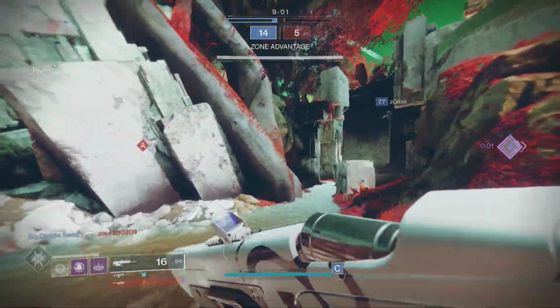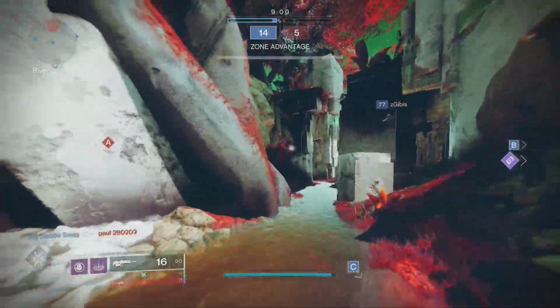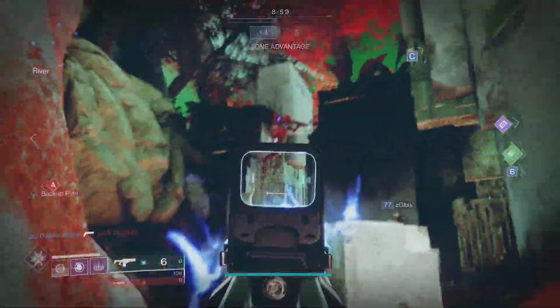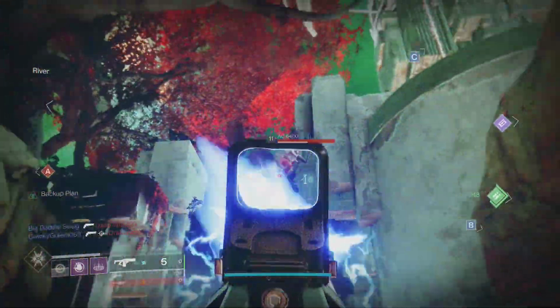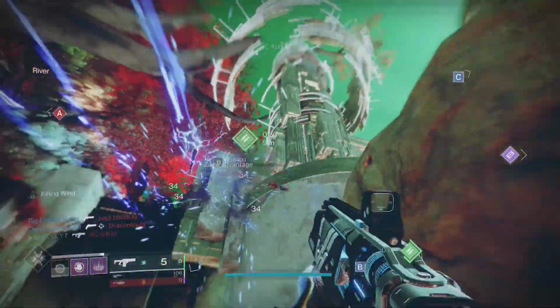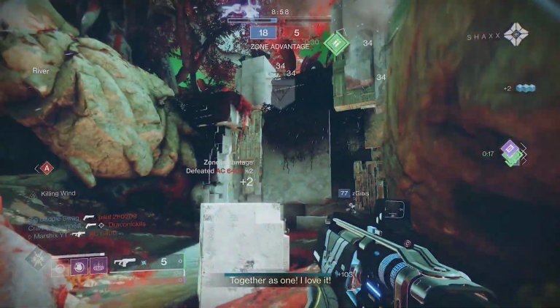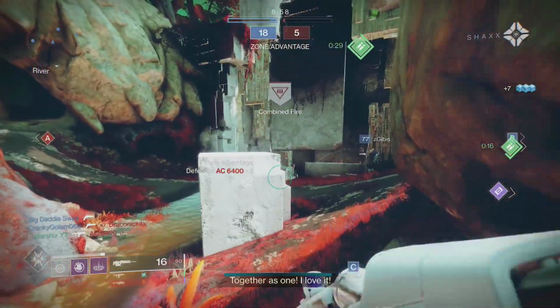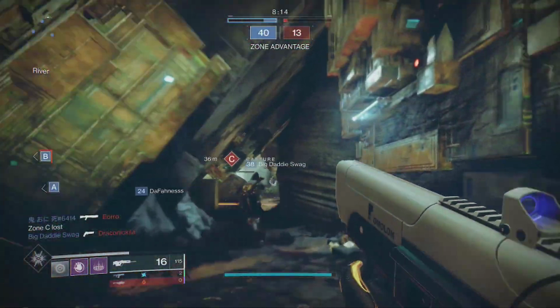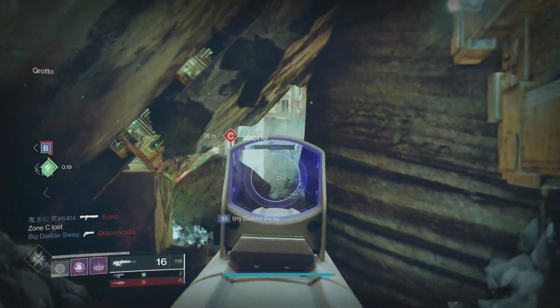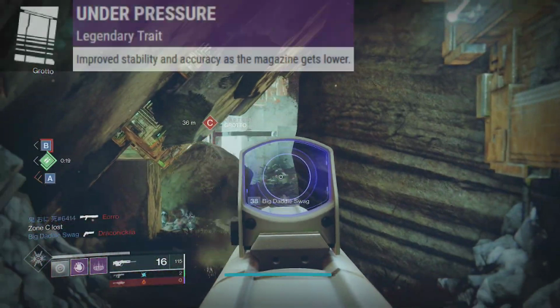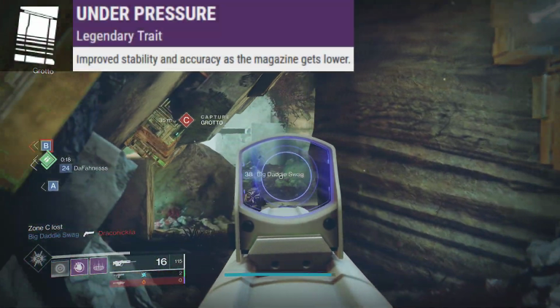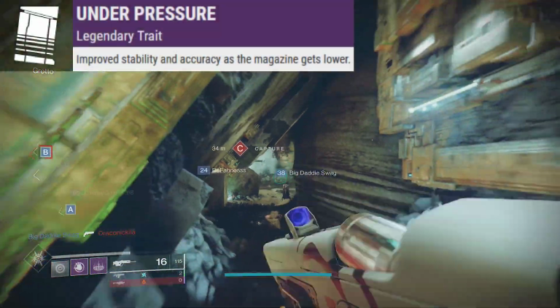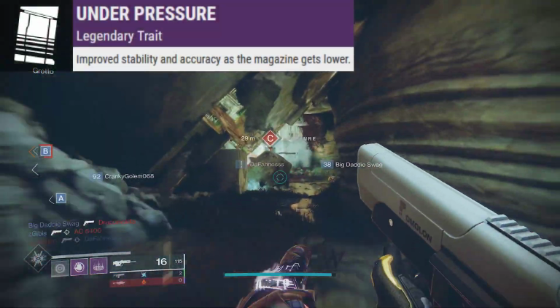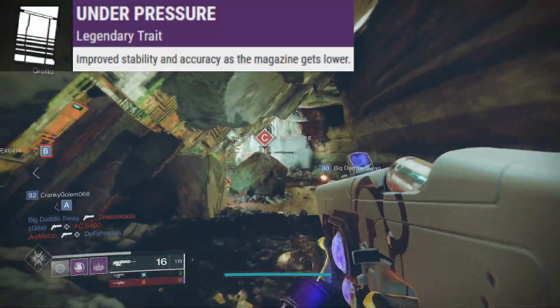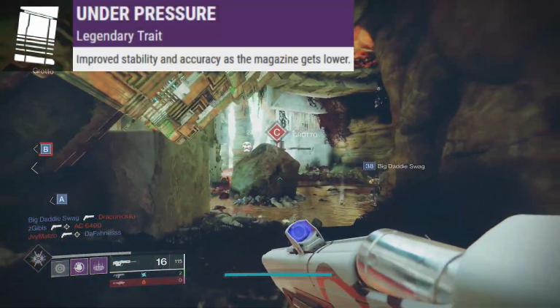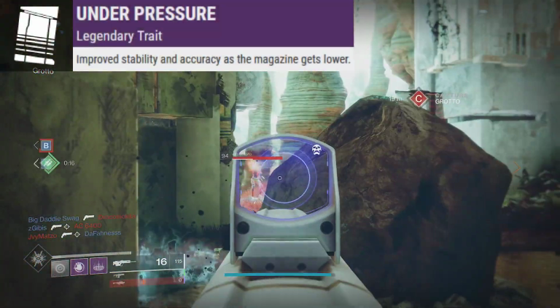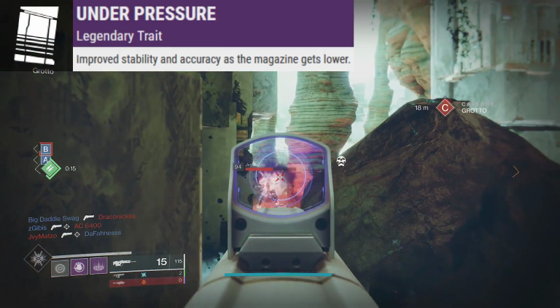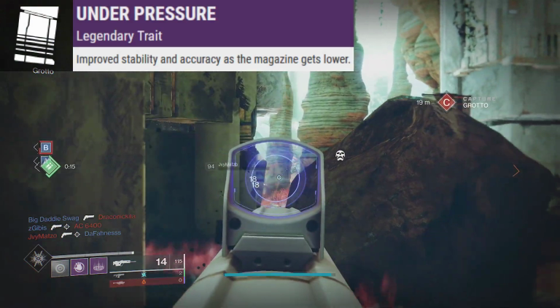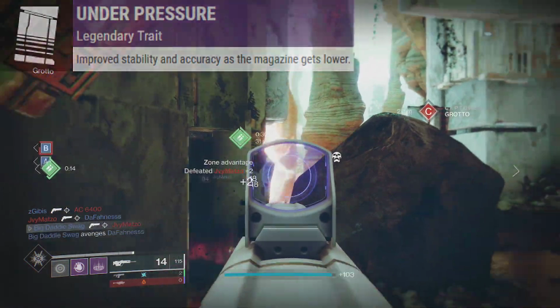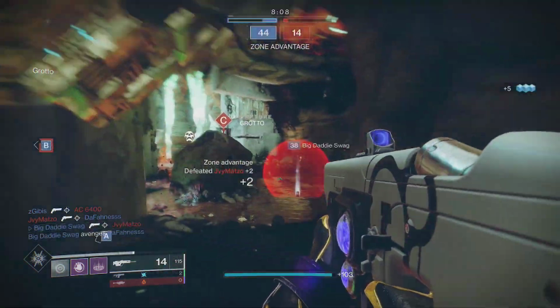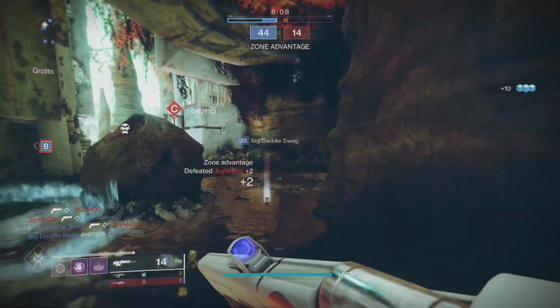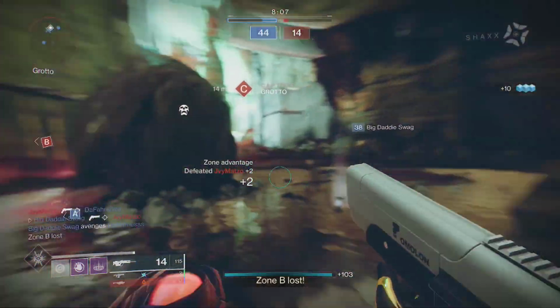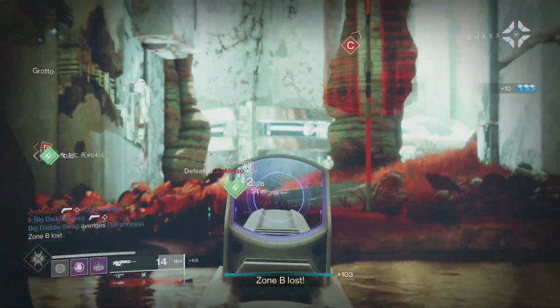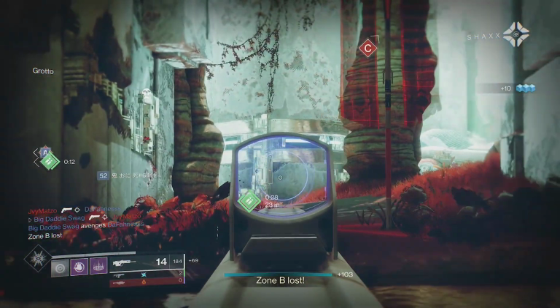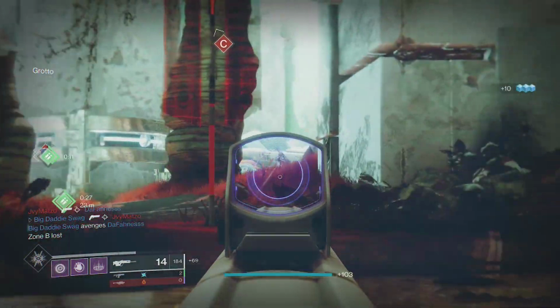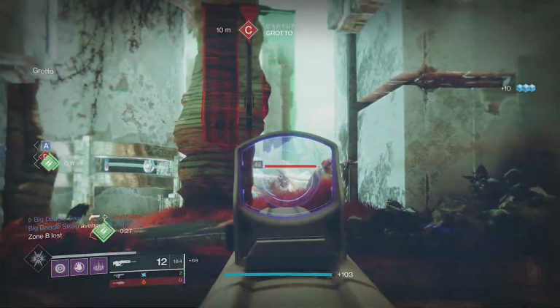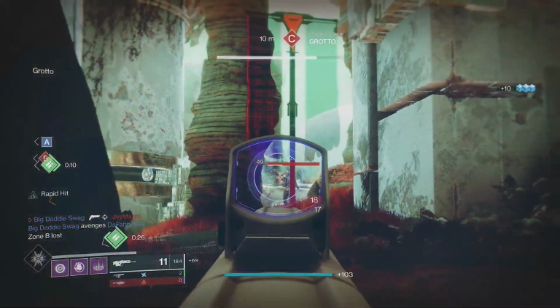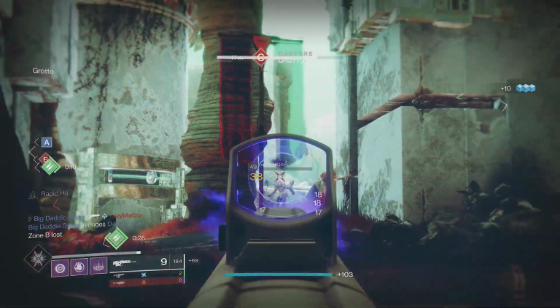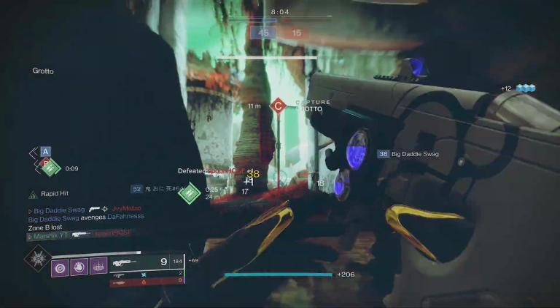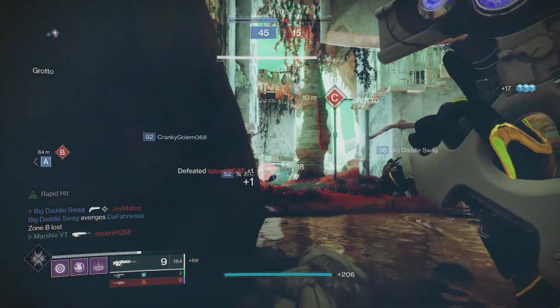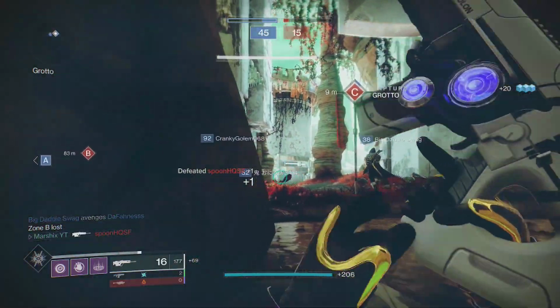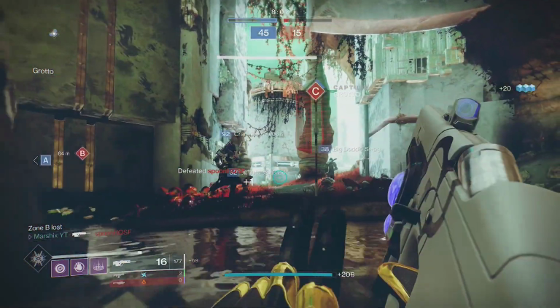It could potentially bring back the aim-assist meta all over again. Another way to achieve similar results is Under Pressure, which improves stability and accuracy as the magazine gets lower. You only spawn with 2 ammo in Crucible, so it's stupid easy to activate and very good.